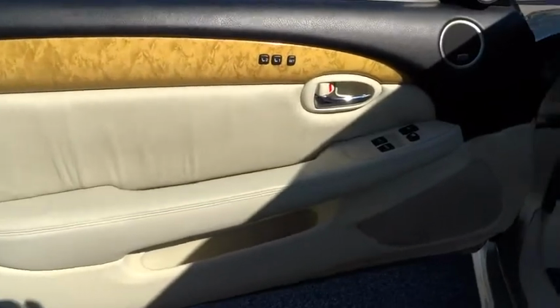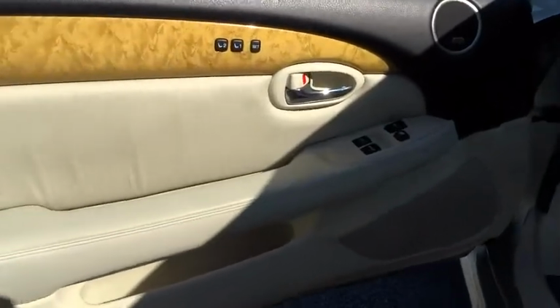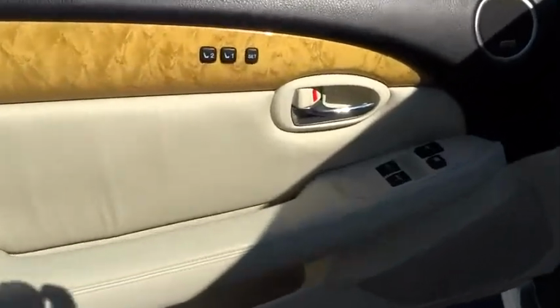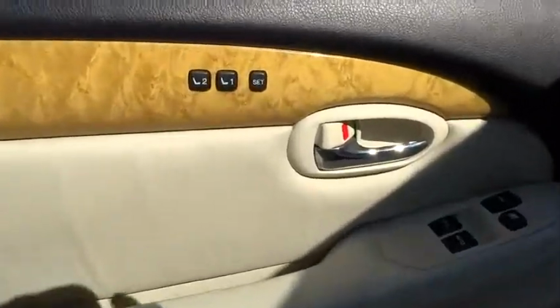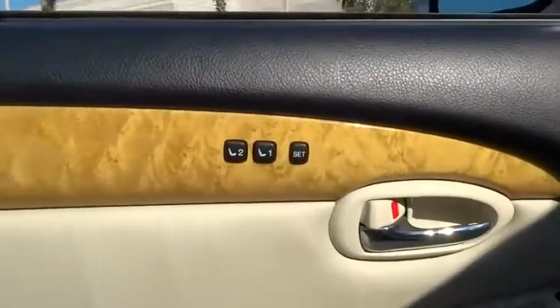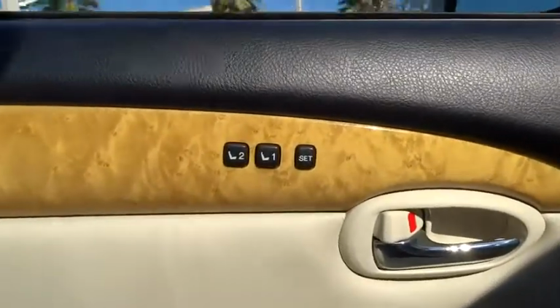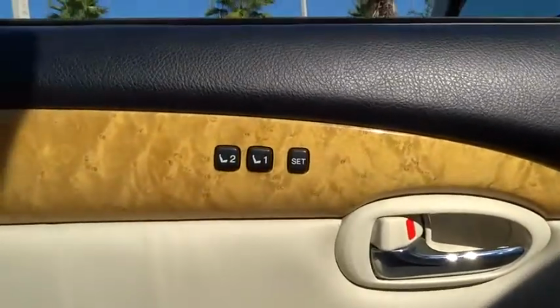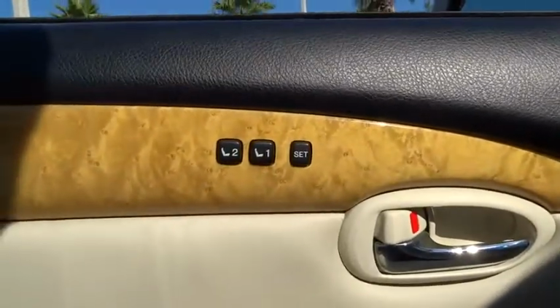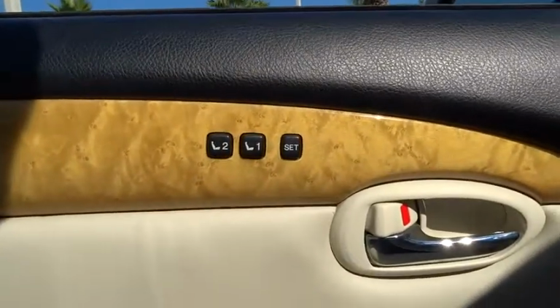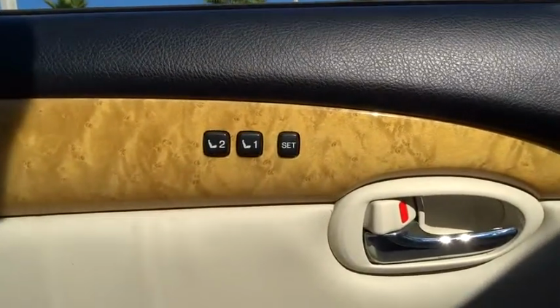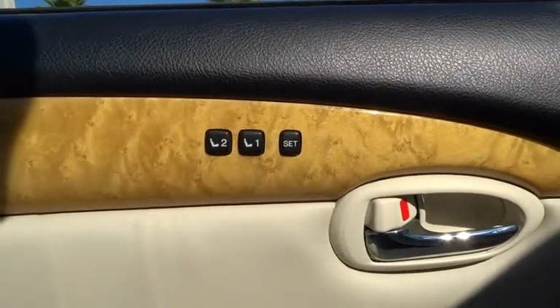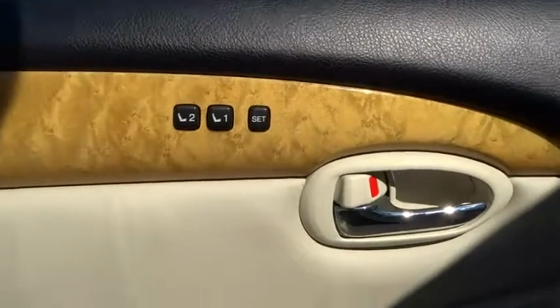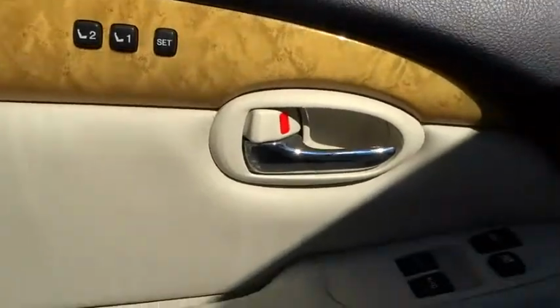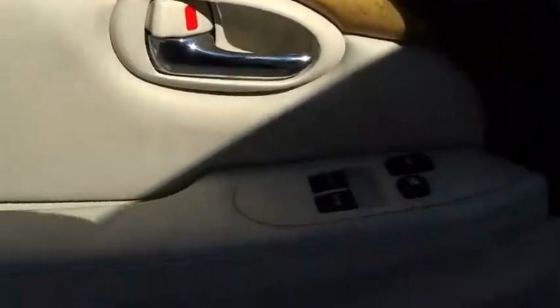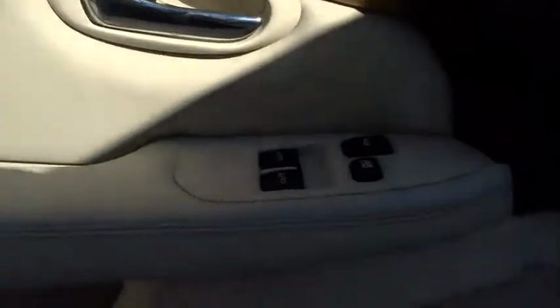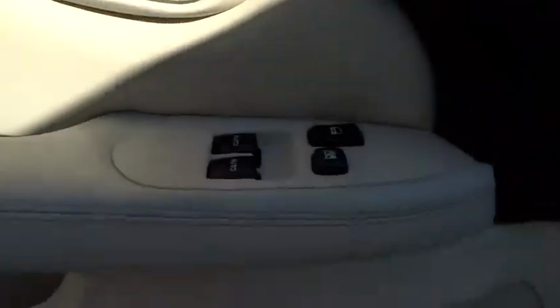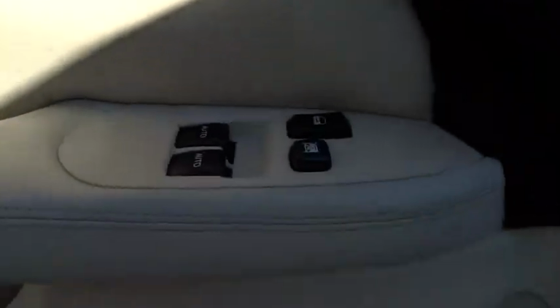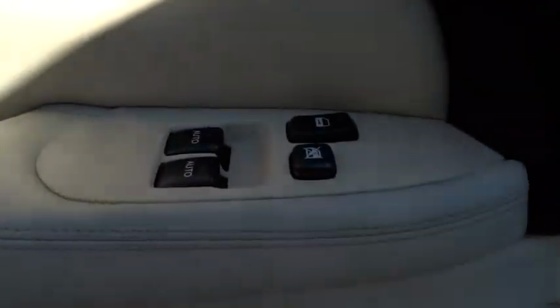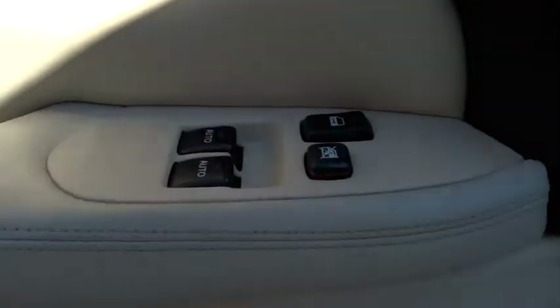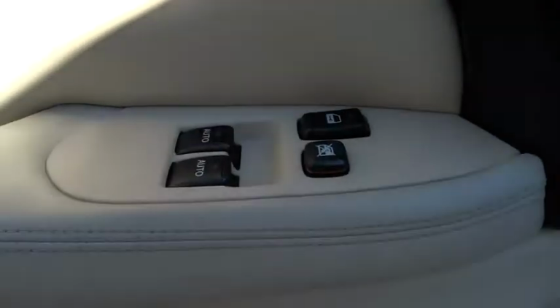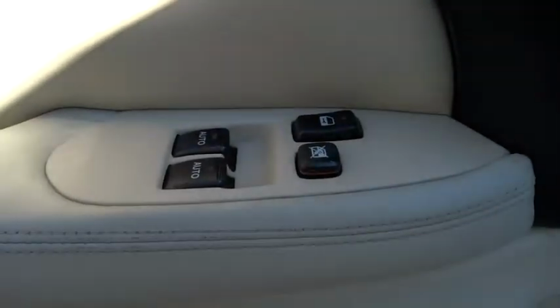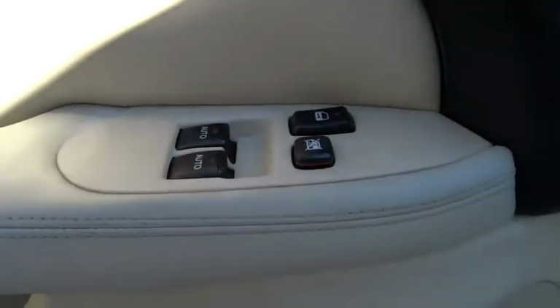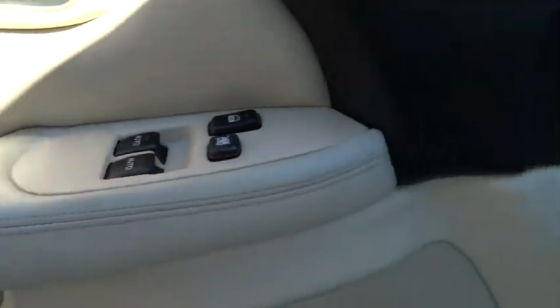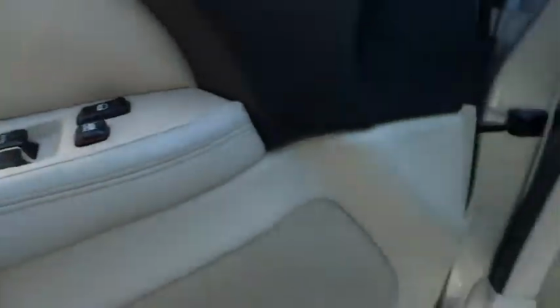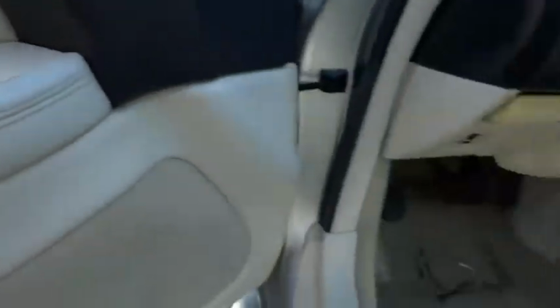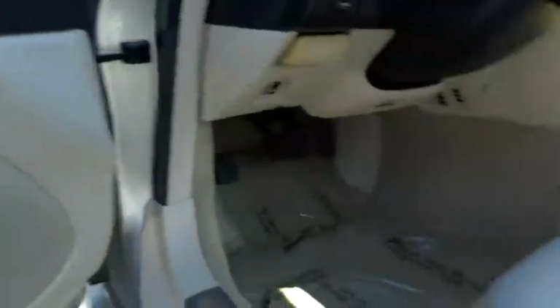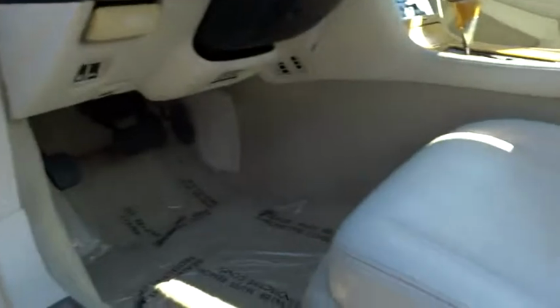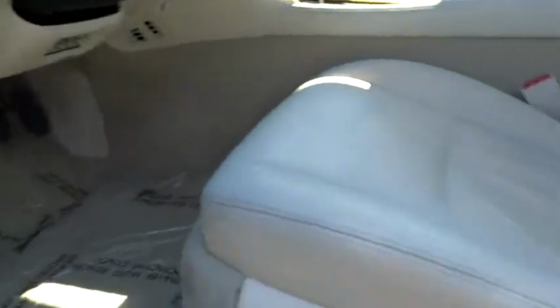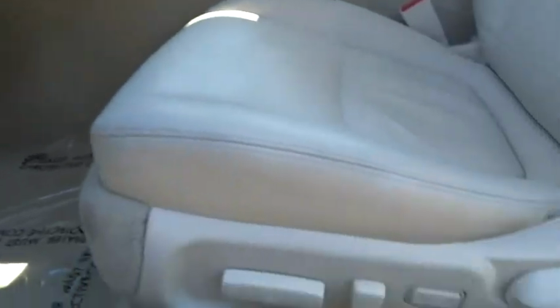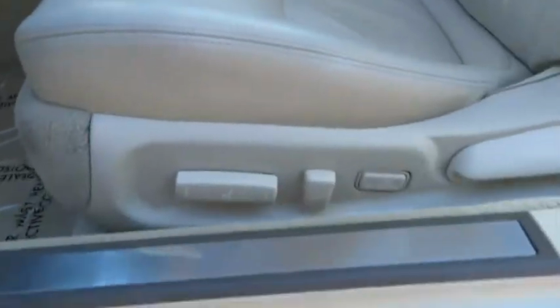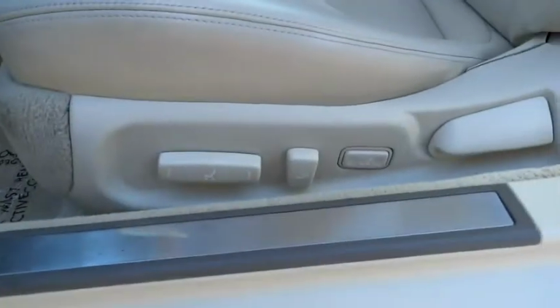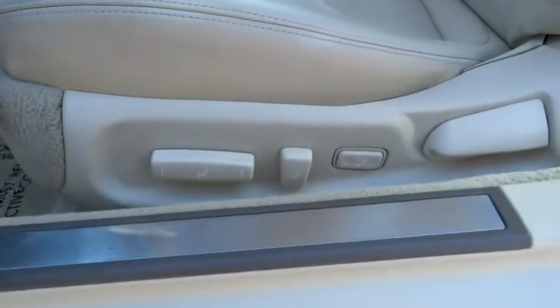Keyless entry, four-wheel disc brakes, aluminum wheels, premium sound system, rear defrost, climate control, universal garage door opener, heated driver's seat.